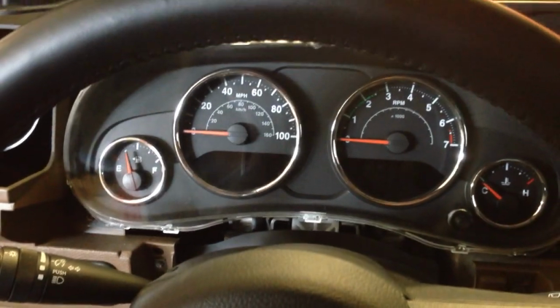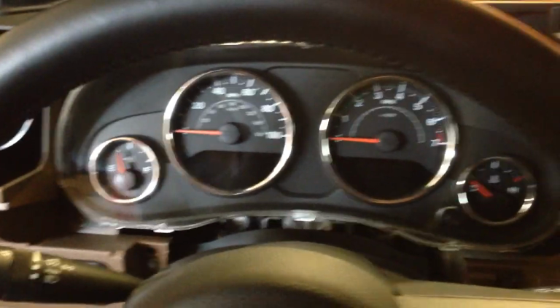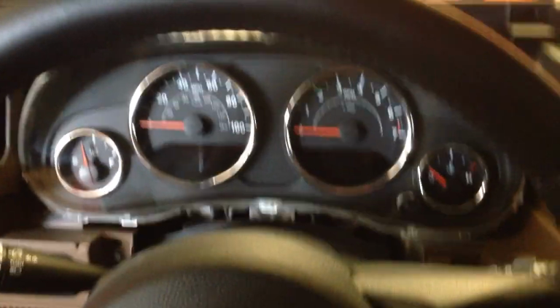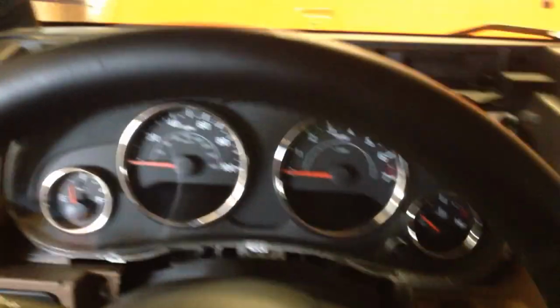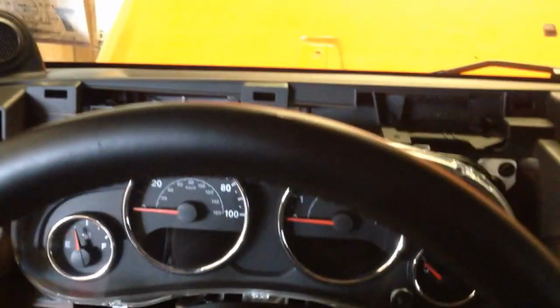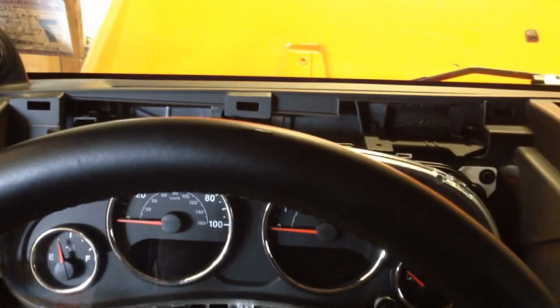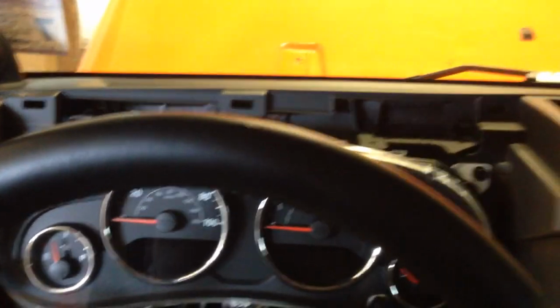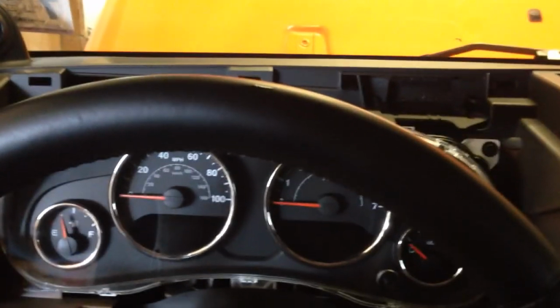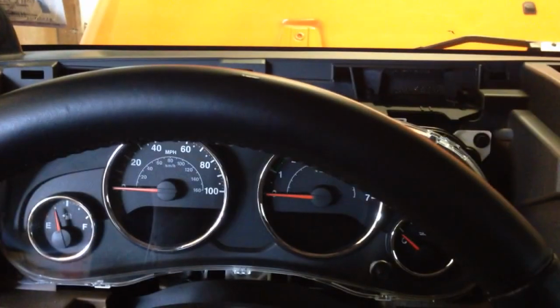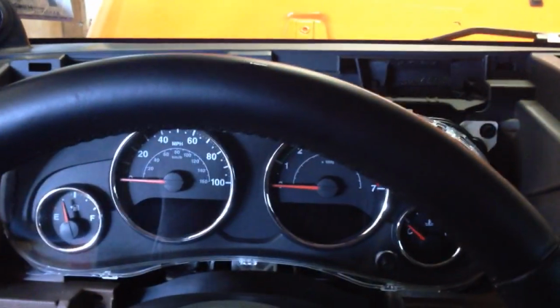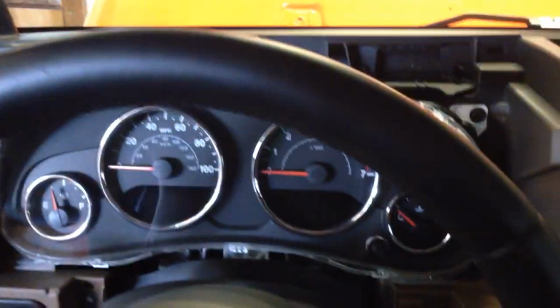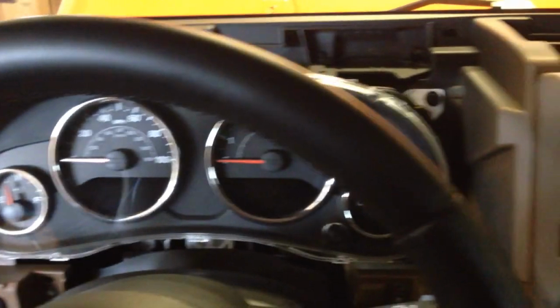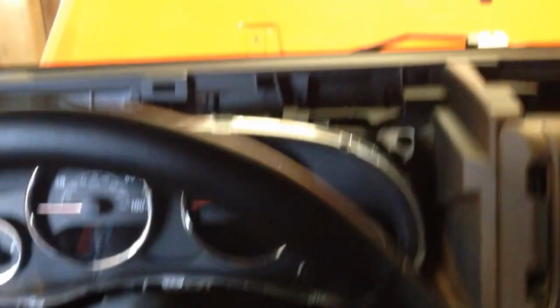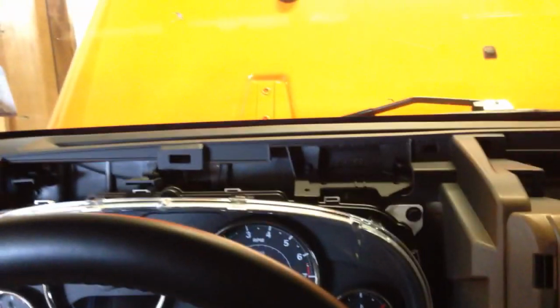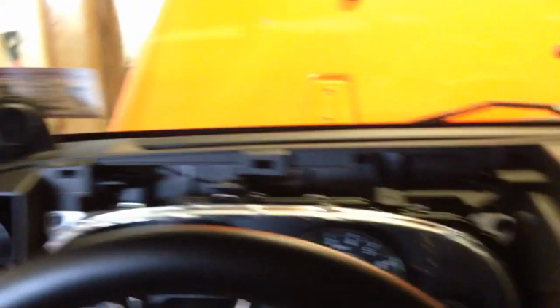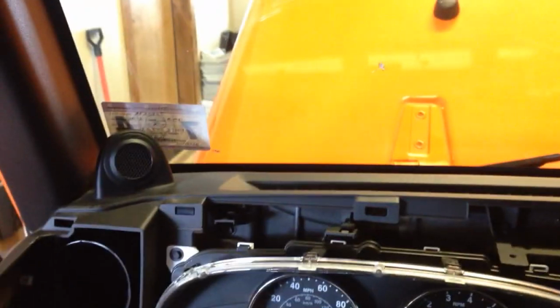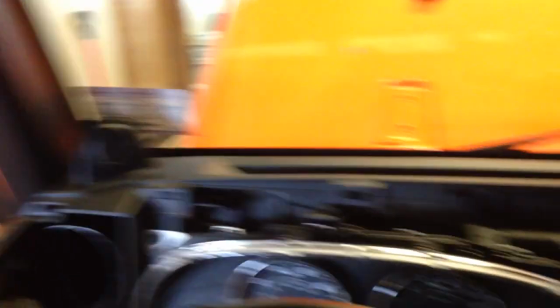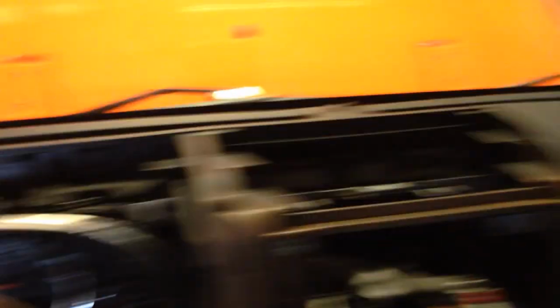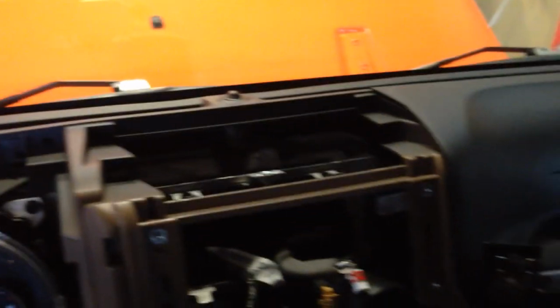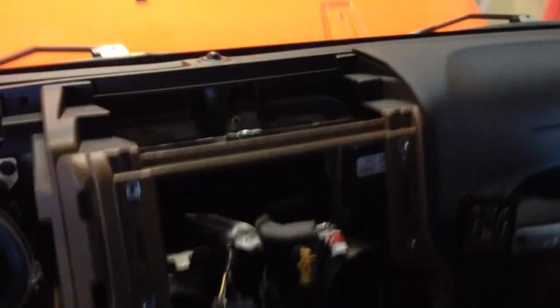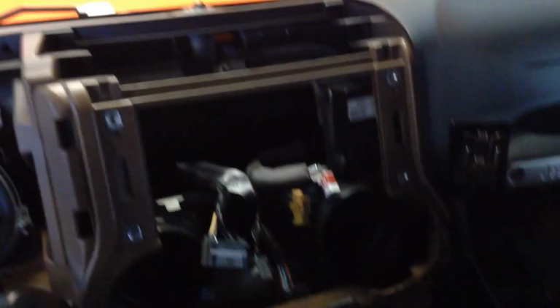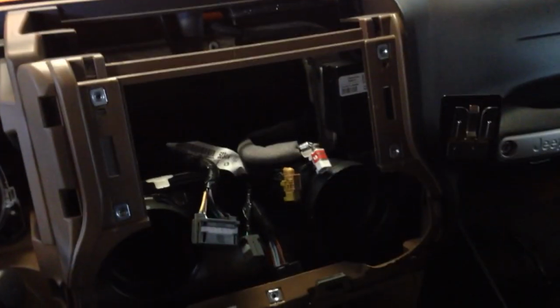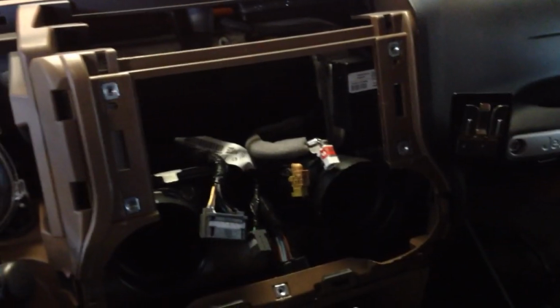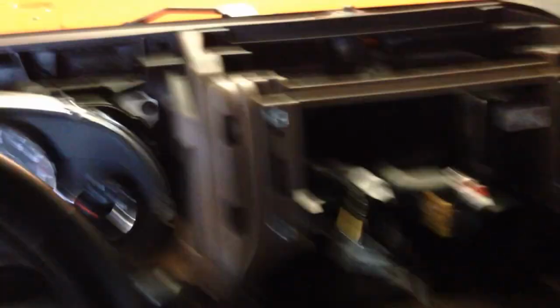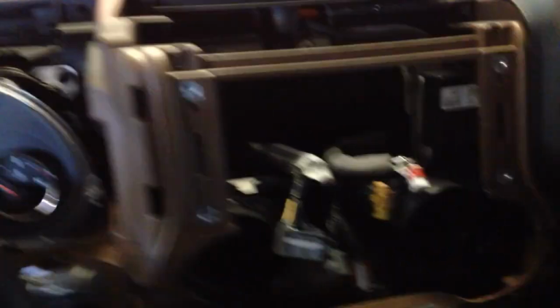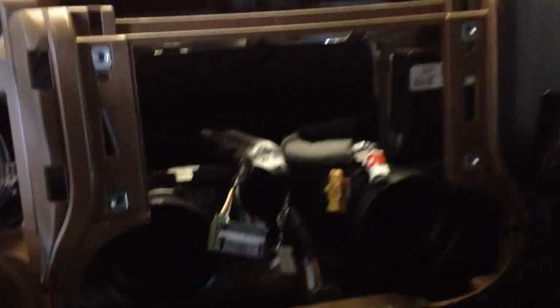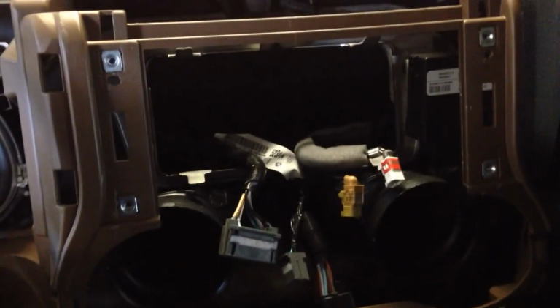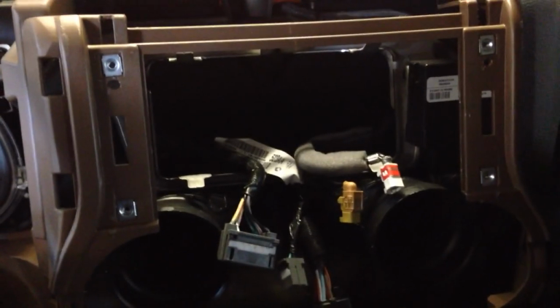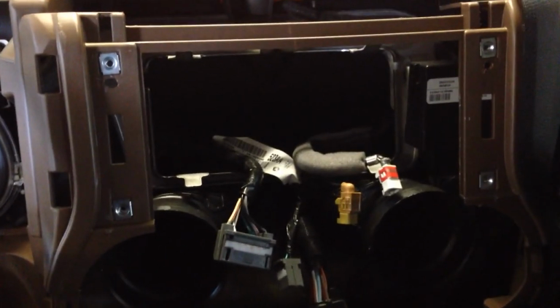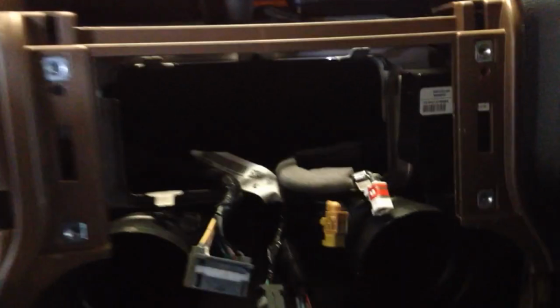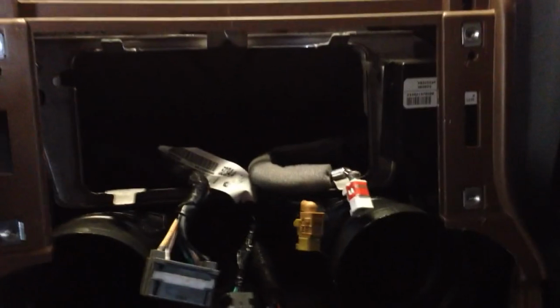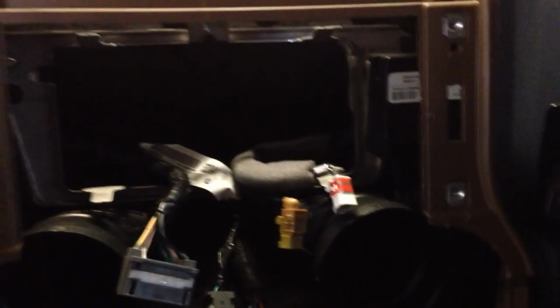Here we are in the cabin of a 2012 Jeep Wrangler. I have taken the dash cover off, which is what you want to do when you get access to the radio.